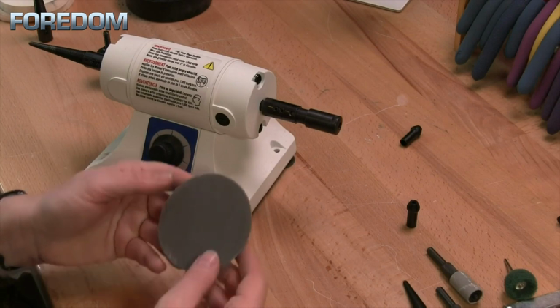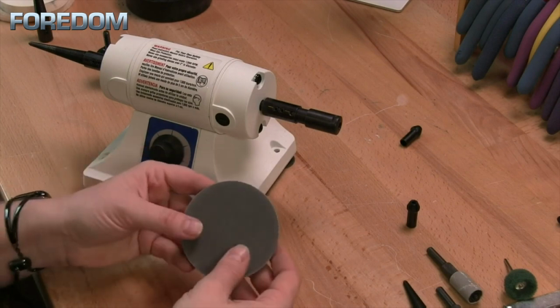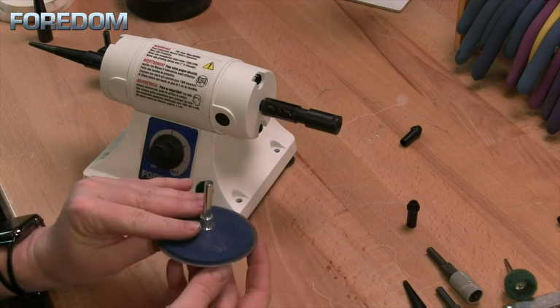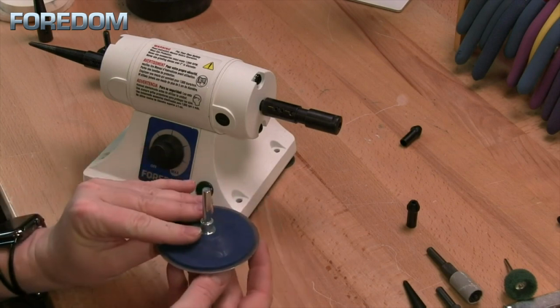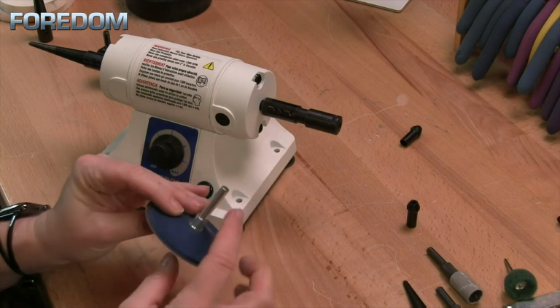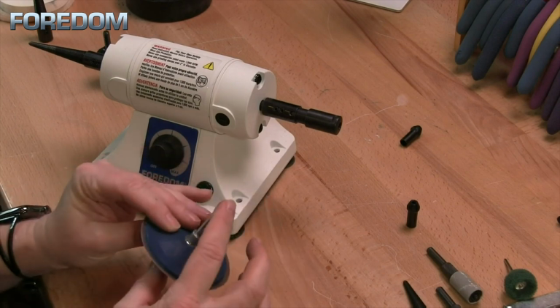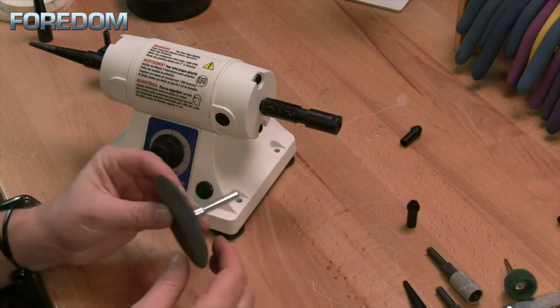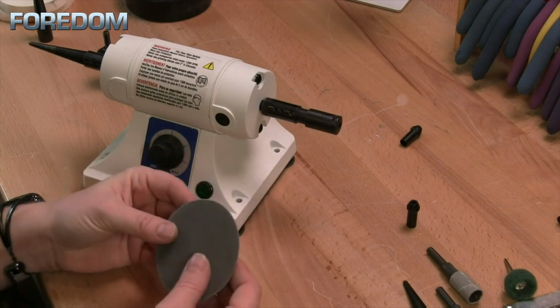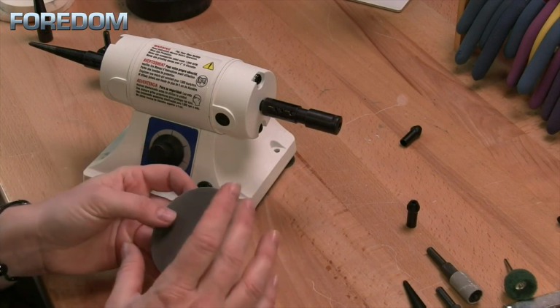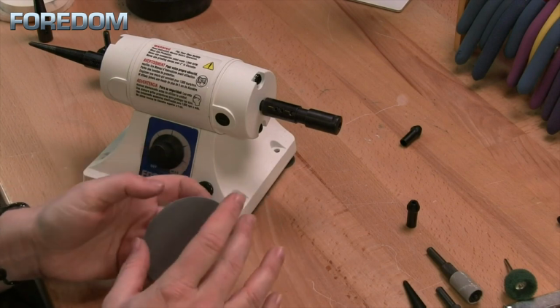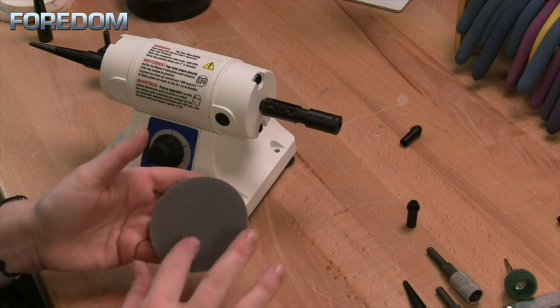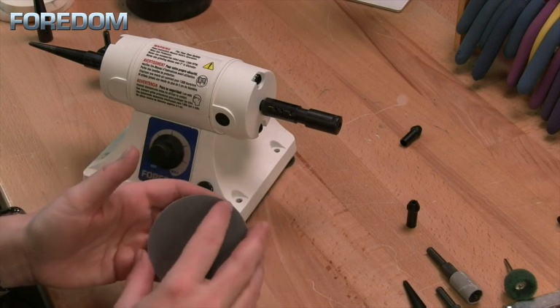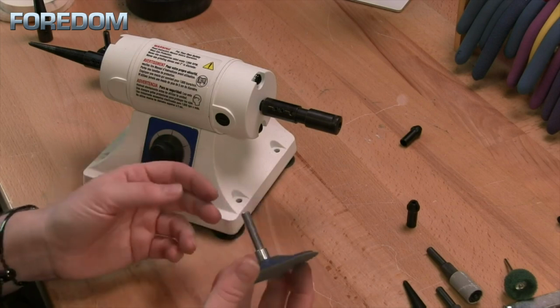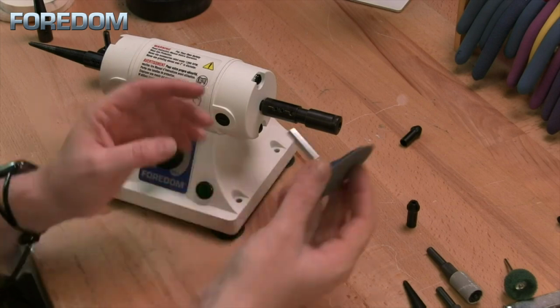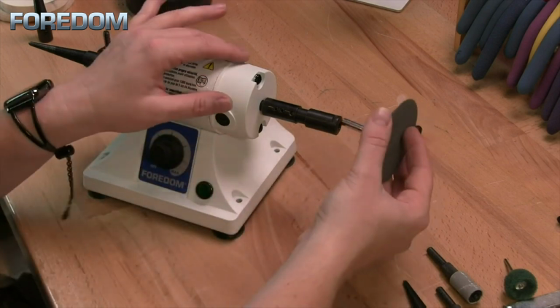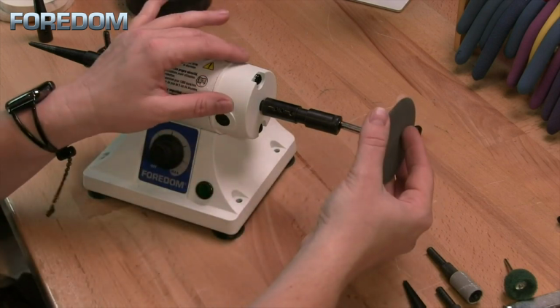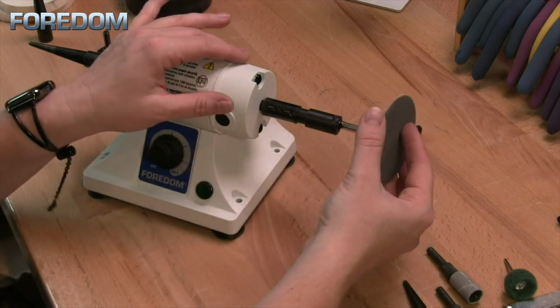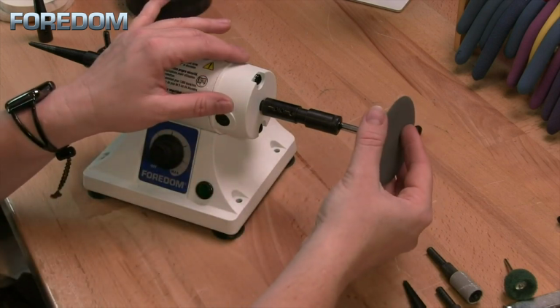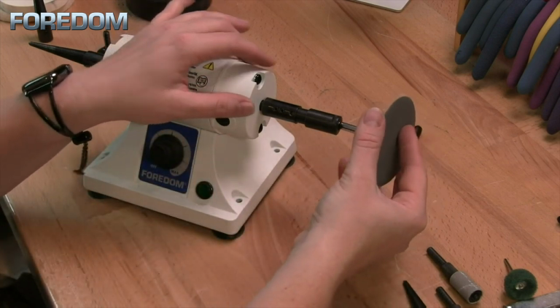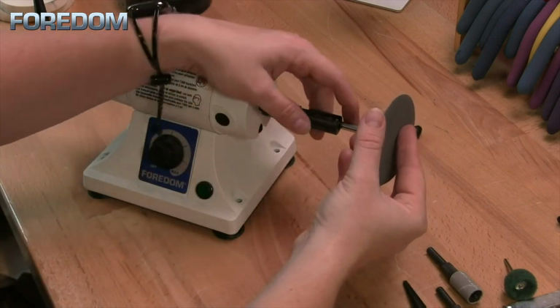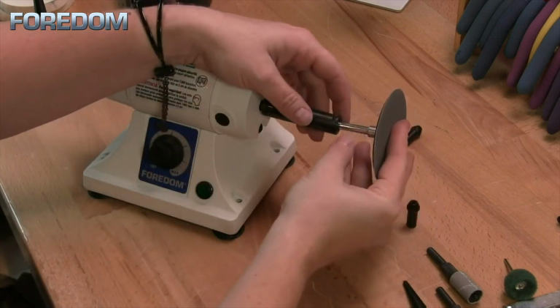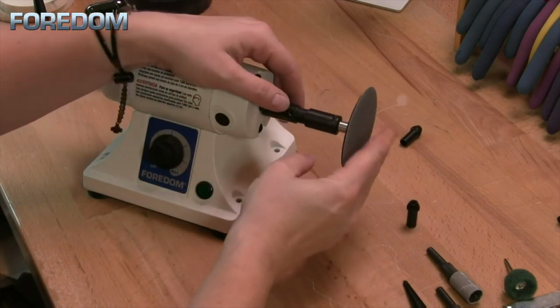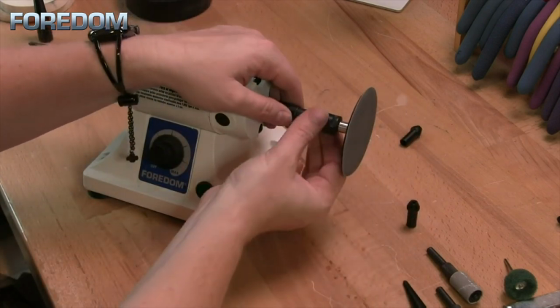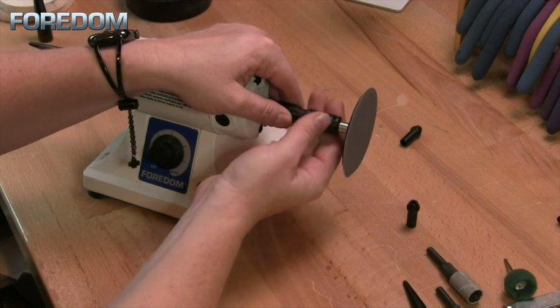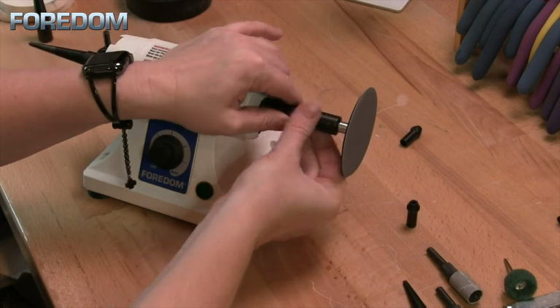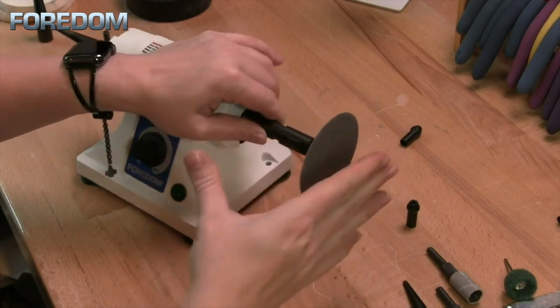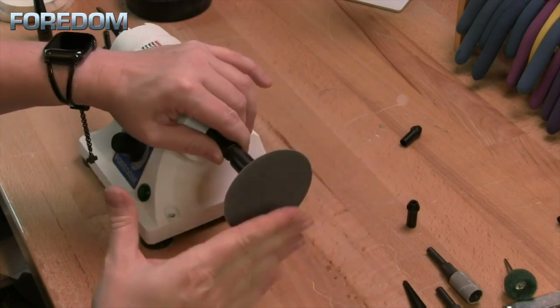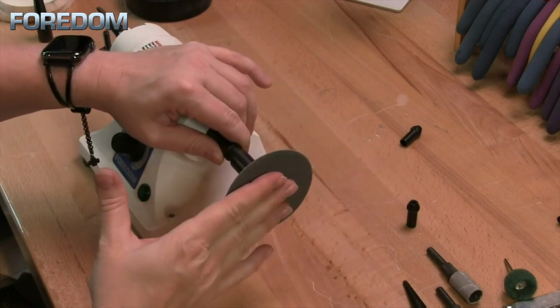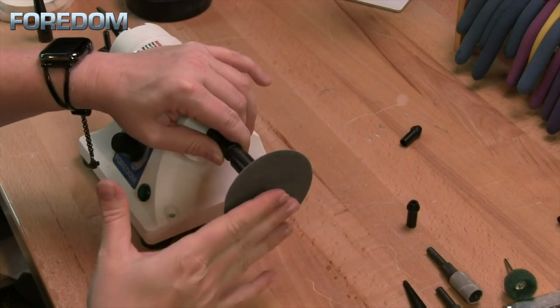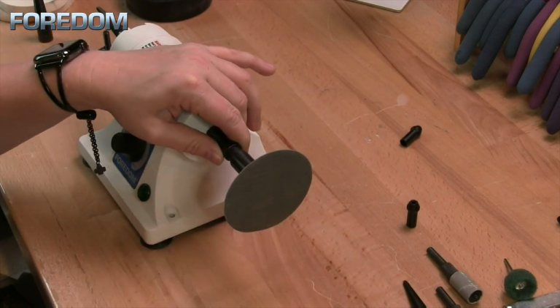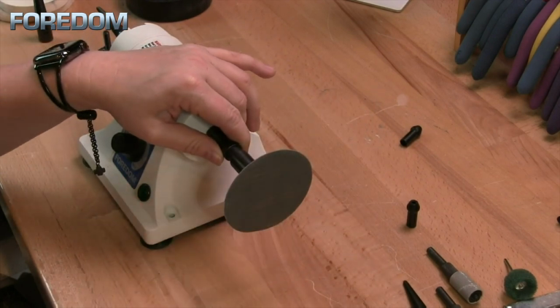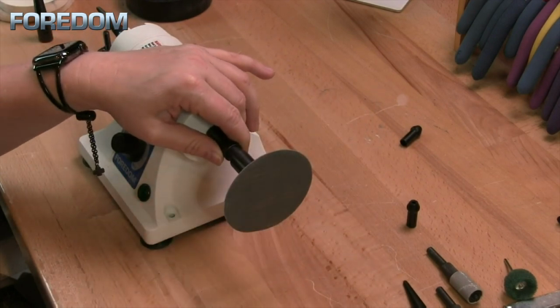This is a sanding disc with a quarter inch shank that's meant to hold a 3 inch disc. Using the collet holder, I can just insert that and tighten it up, and now I've got a flat surface that I can just sand away on.